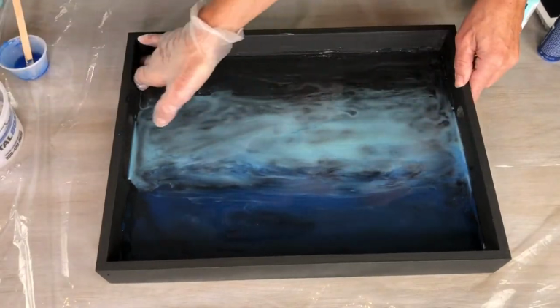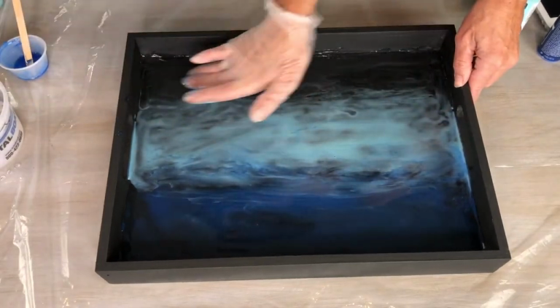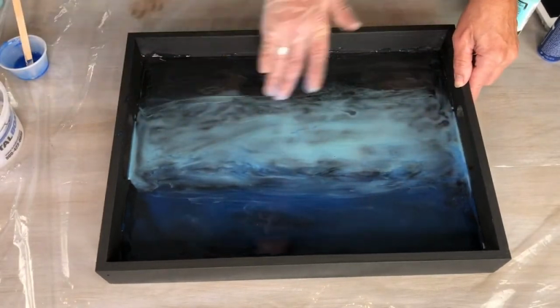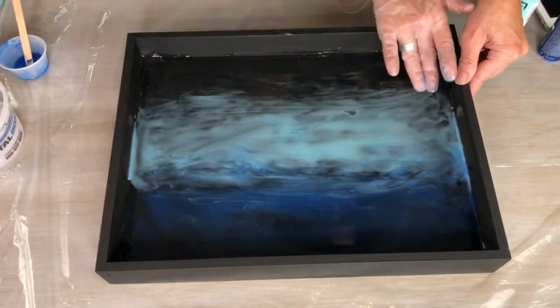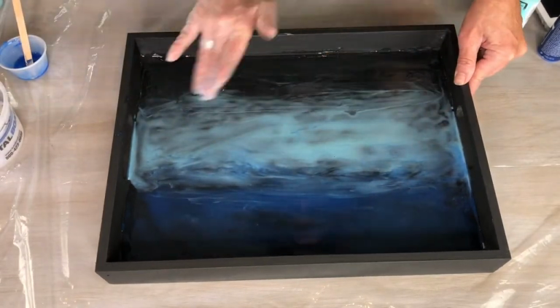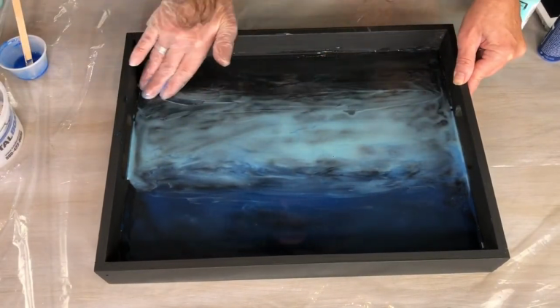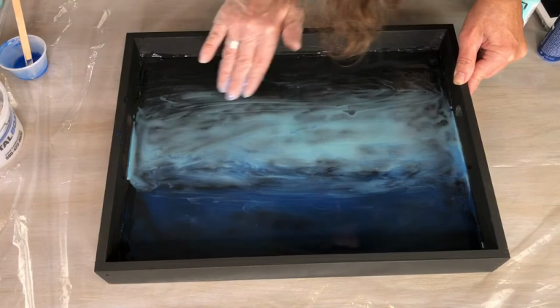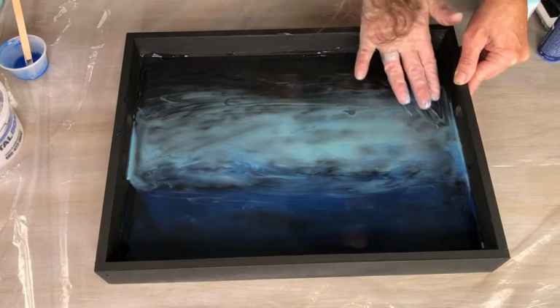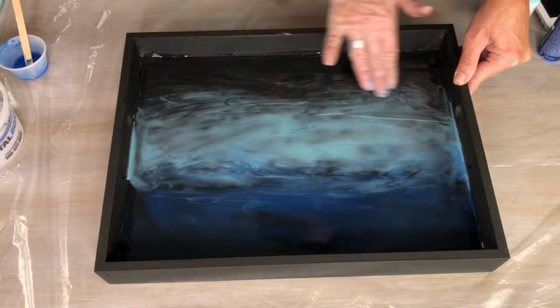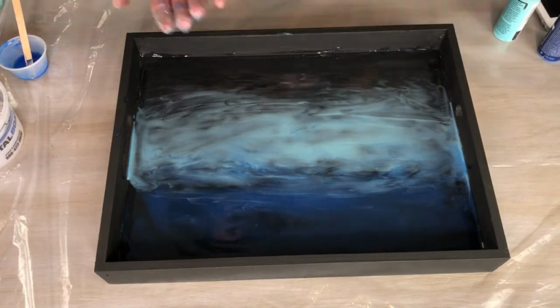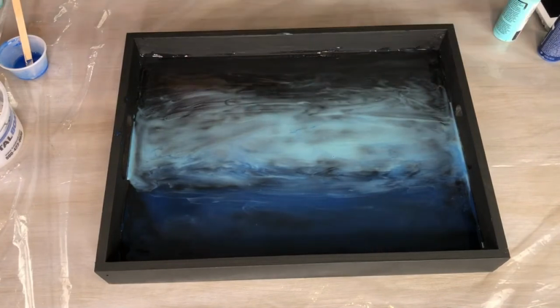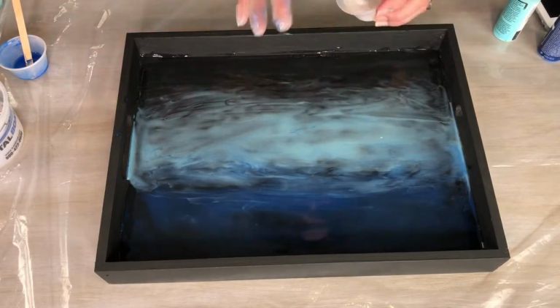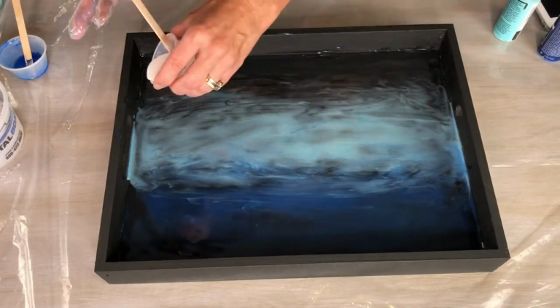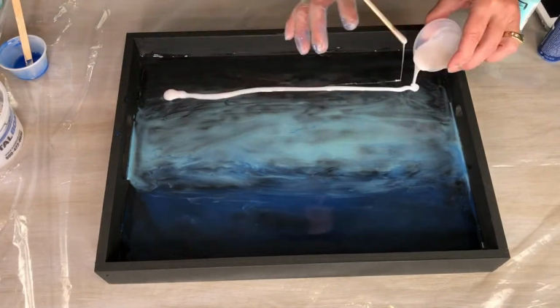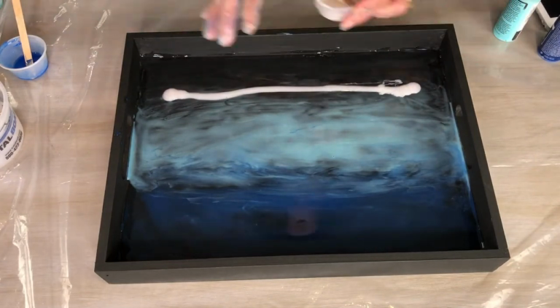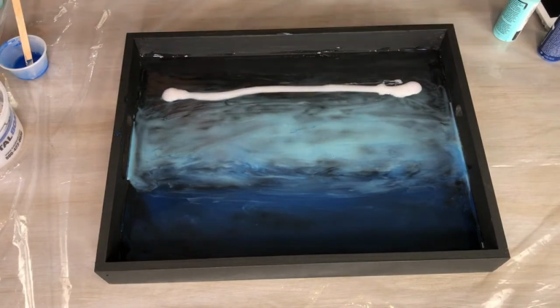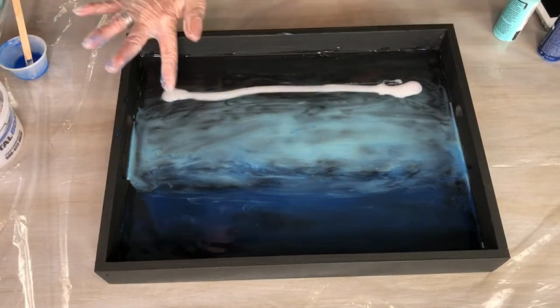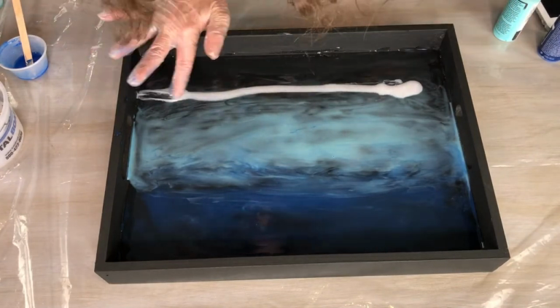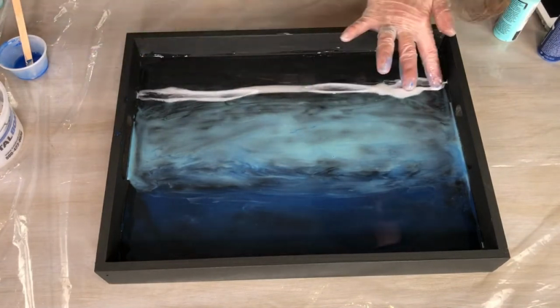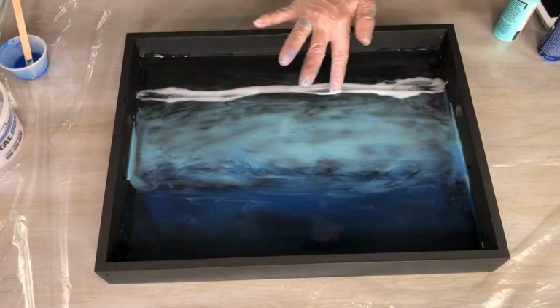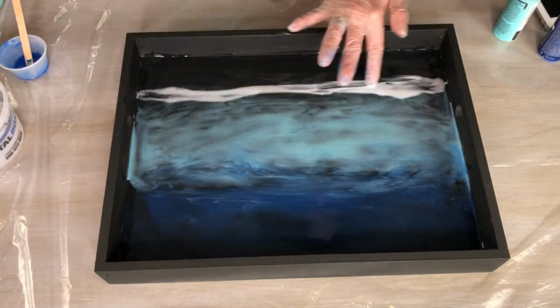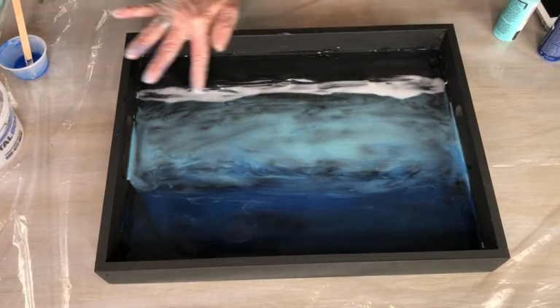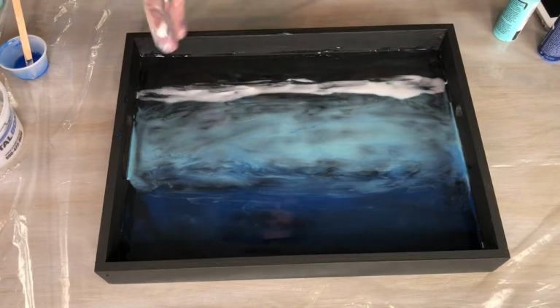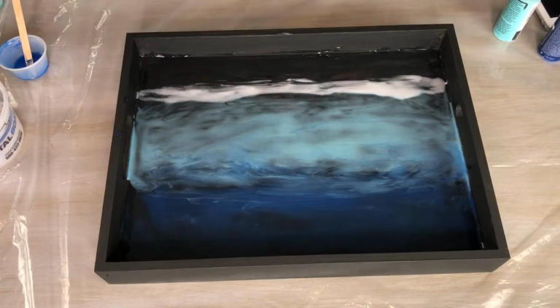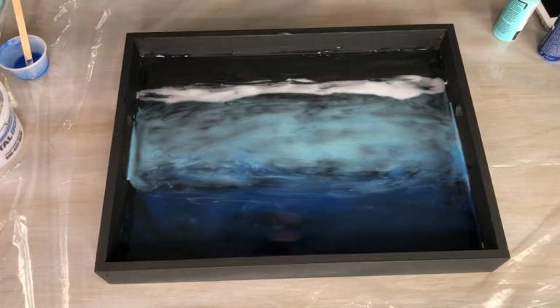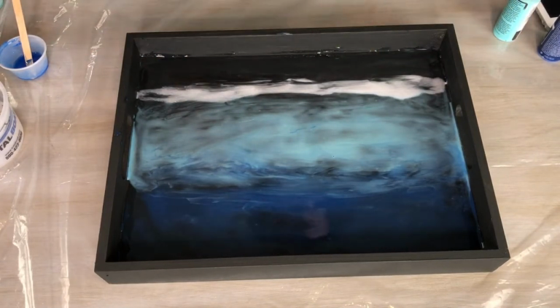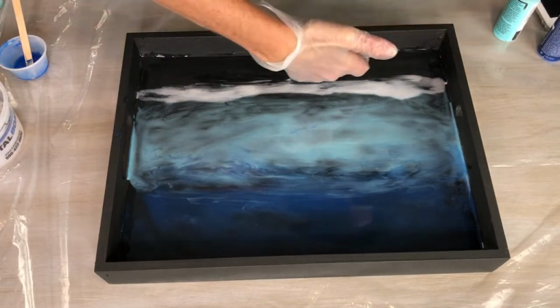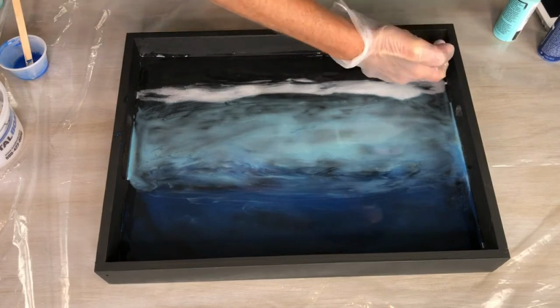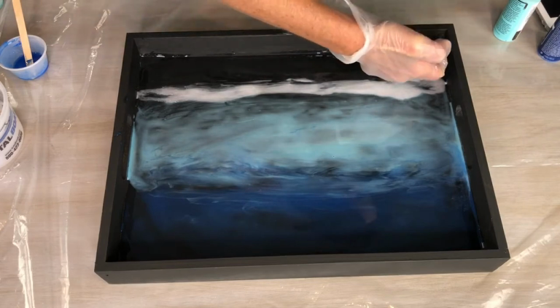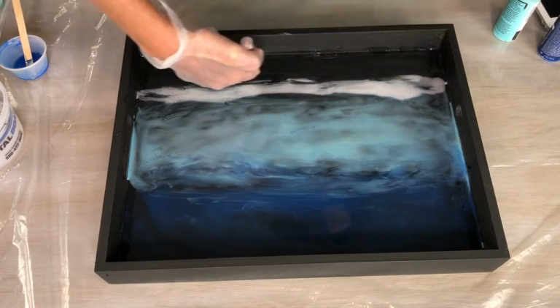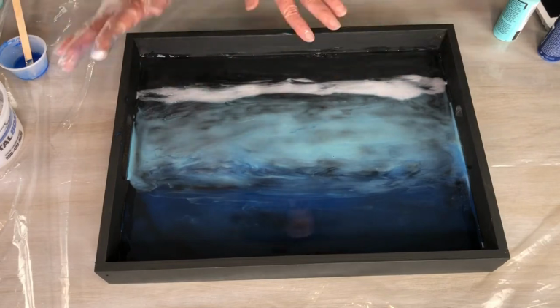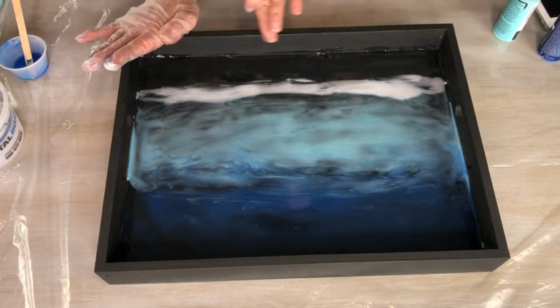I then coated the bottom half of the tray with clear epoxy and poured some of the white epoxy over the top of that.